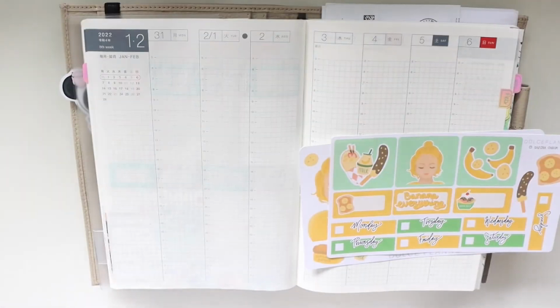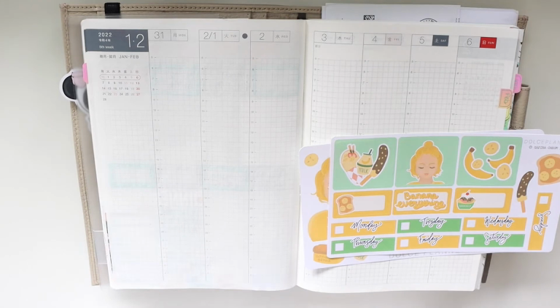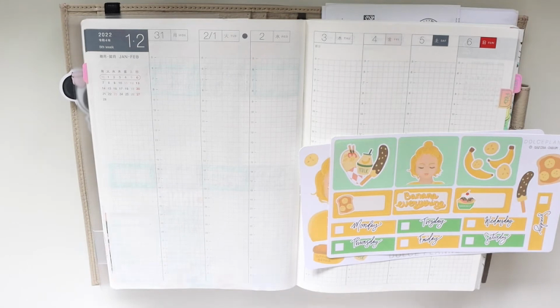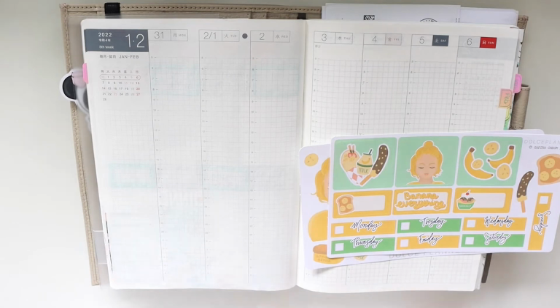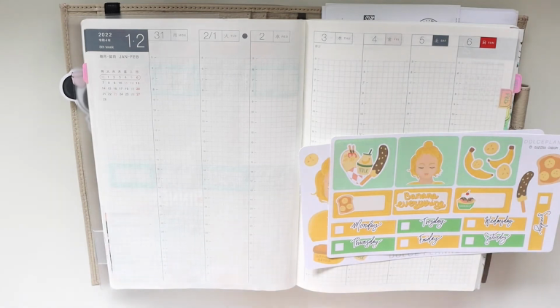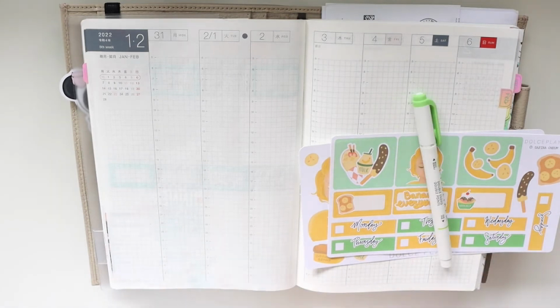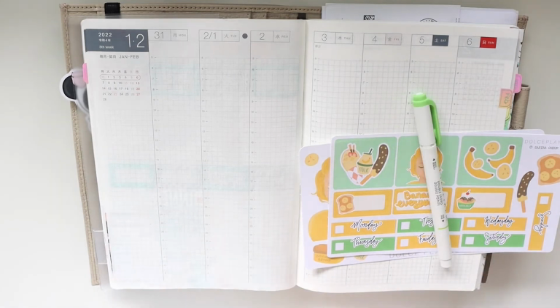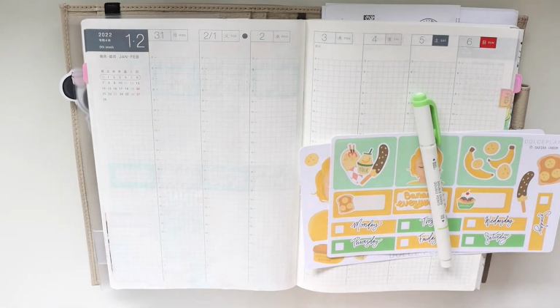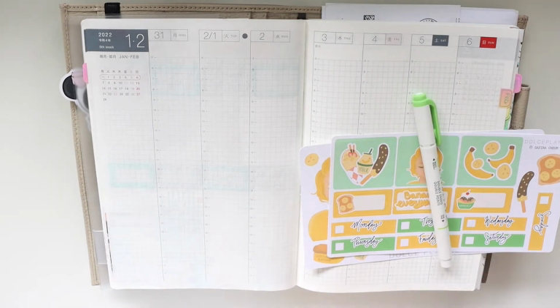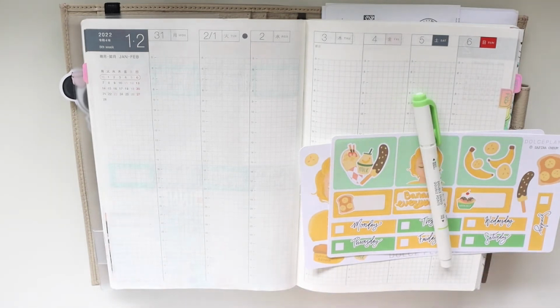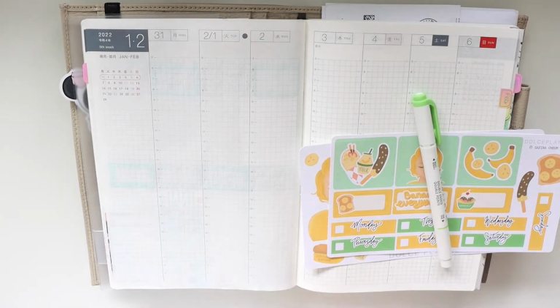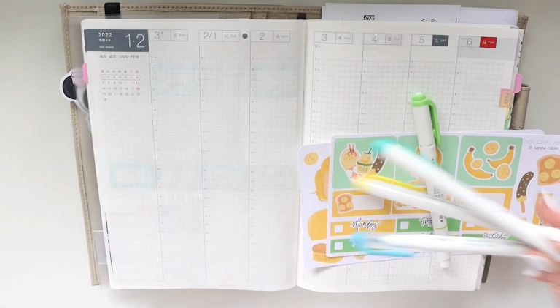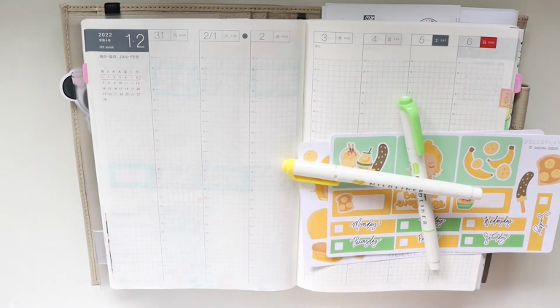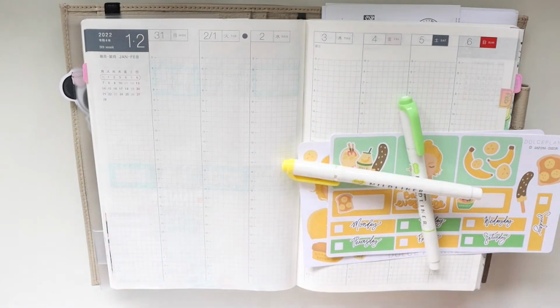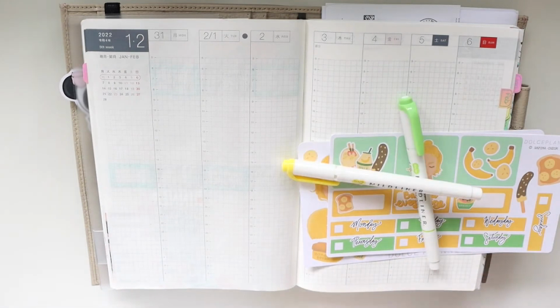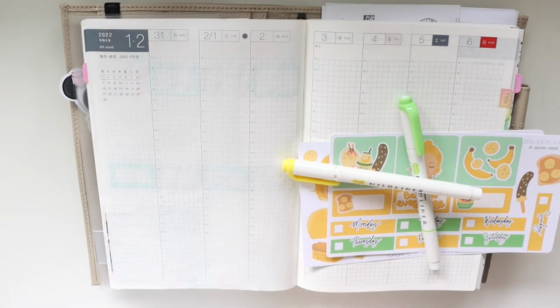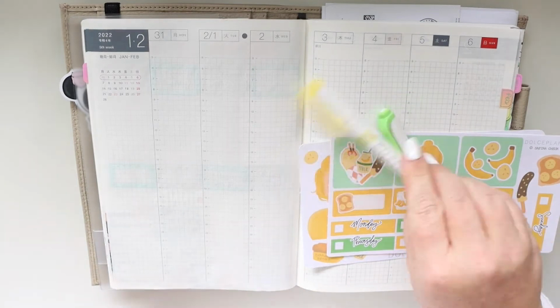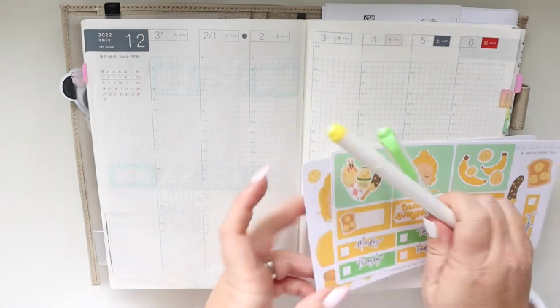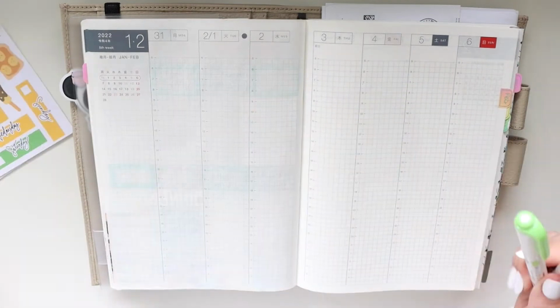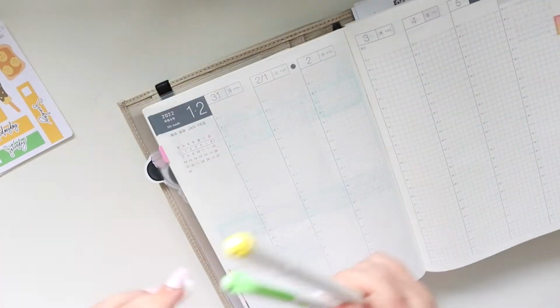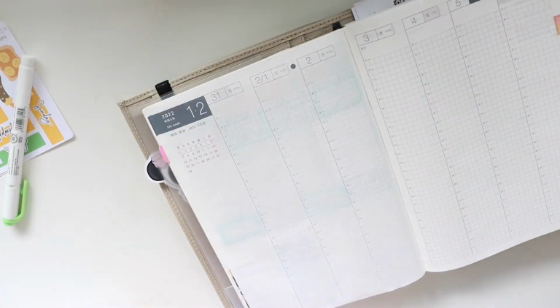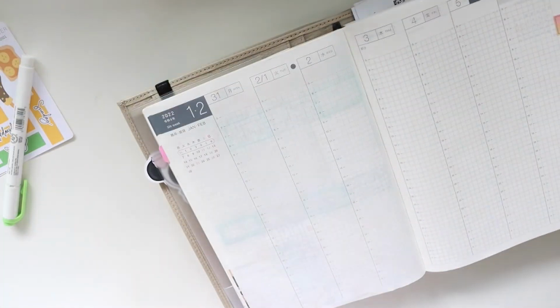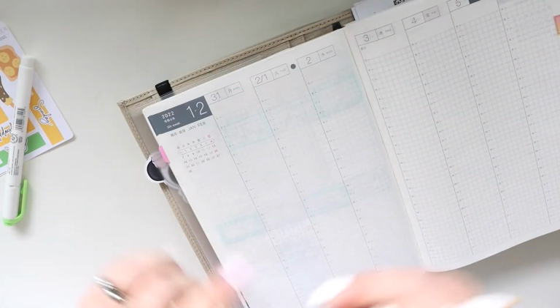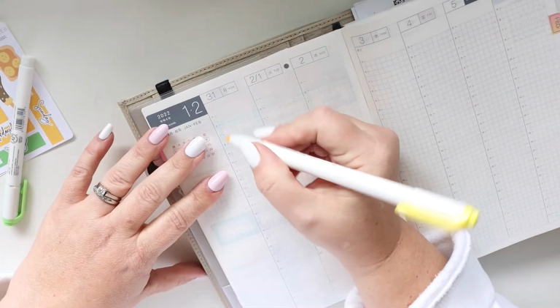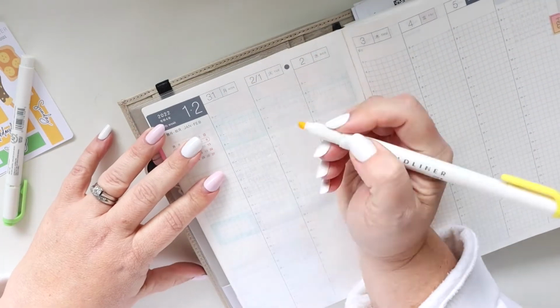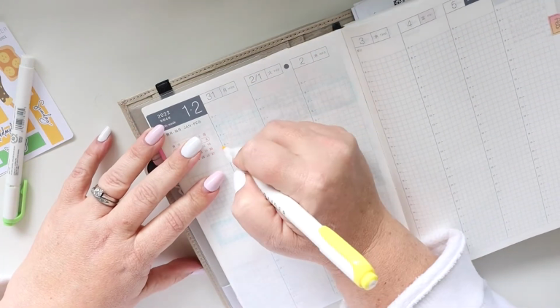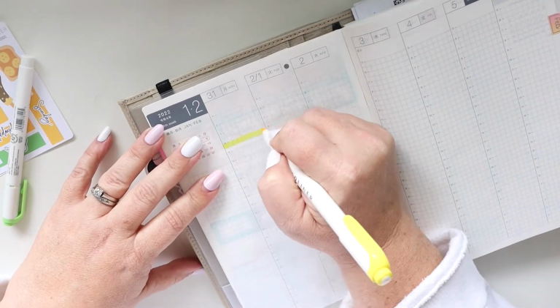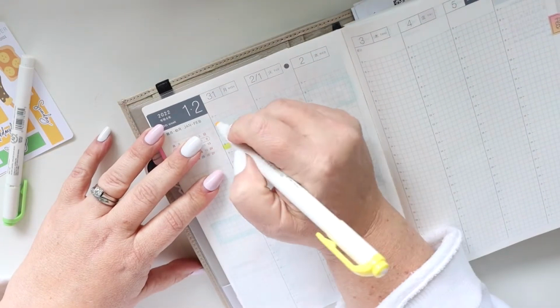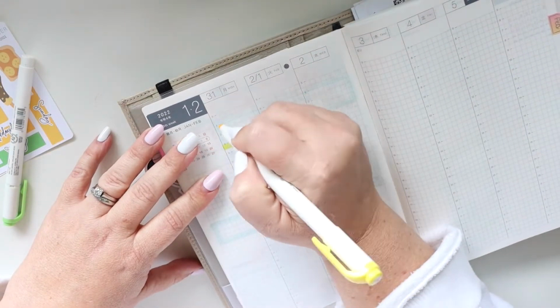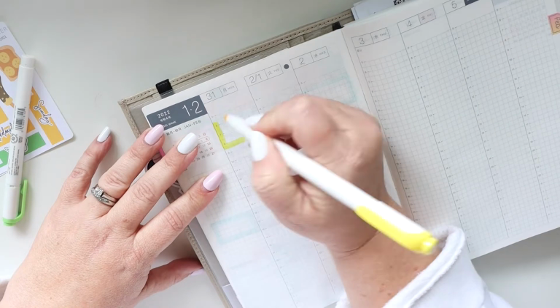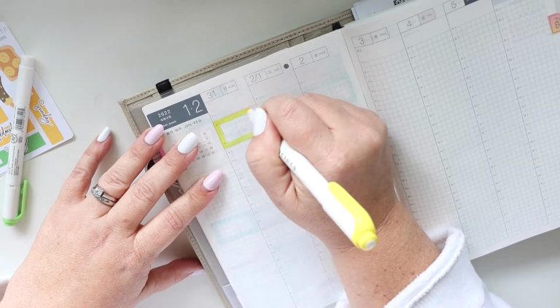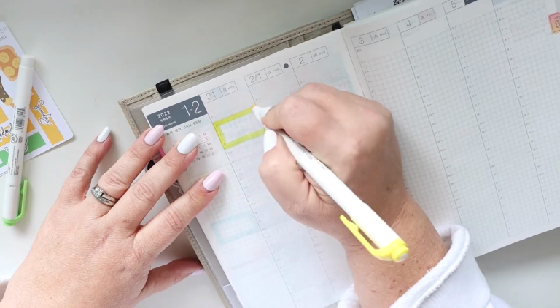Hey there, it's Jenny and I am back with a plan with me in my Hobonichi Cousin. This is an A5 and I'm going to use these stickers from Dolce Planner and then these mild liners.